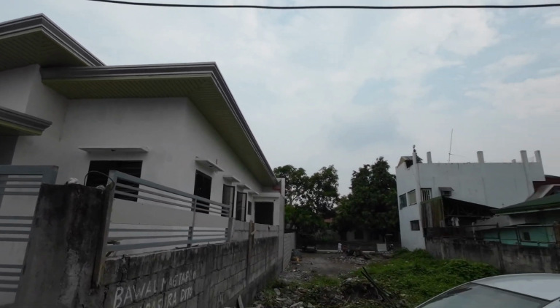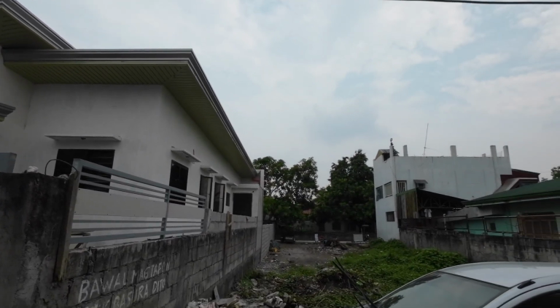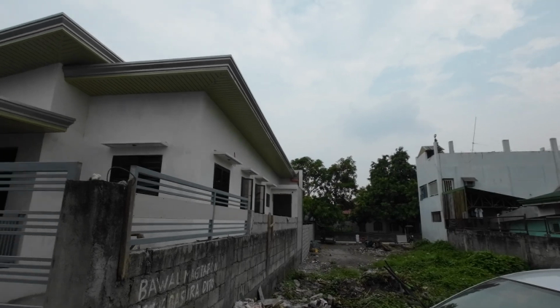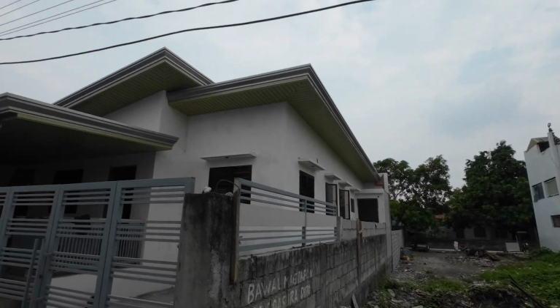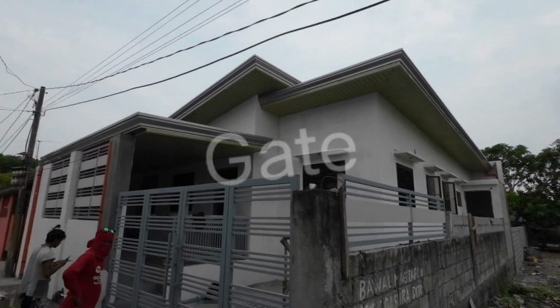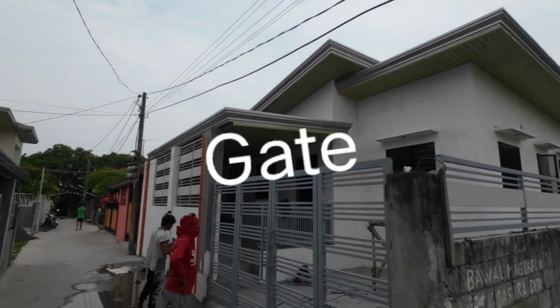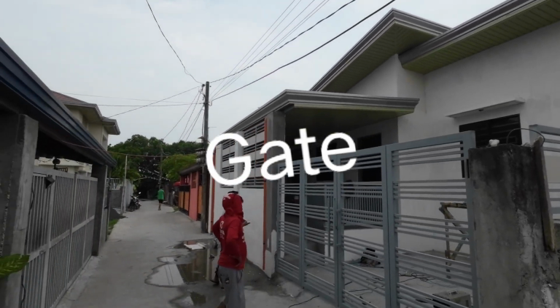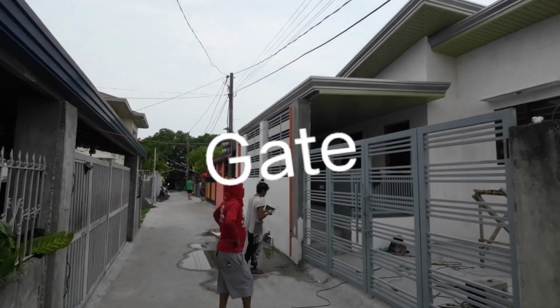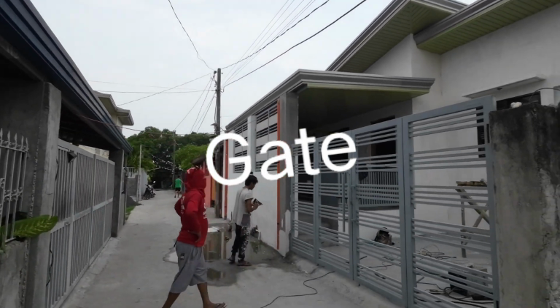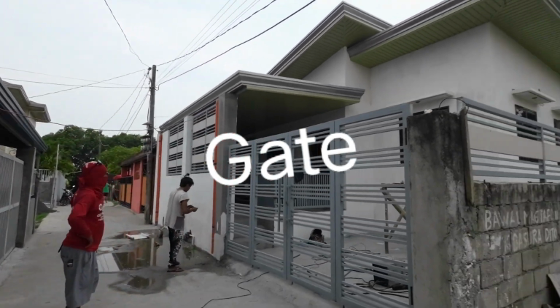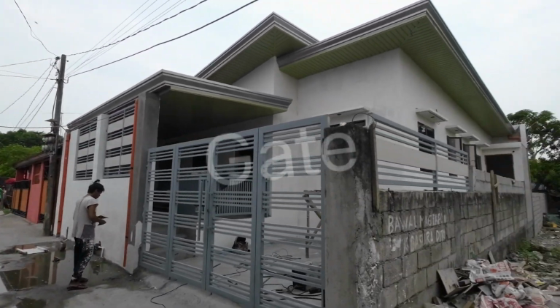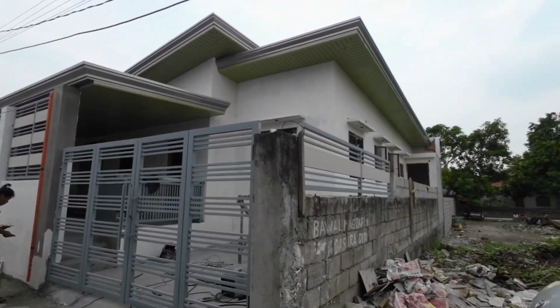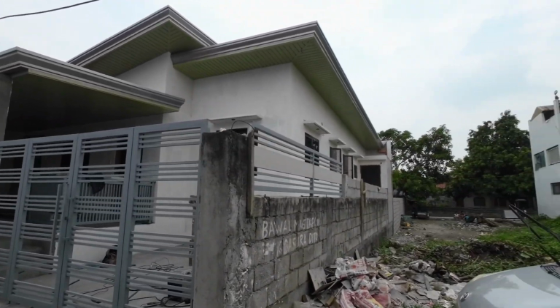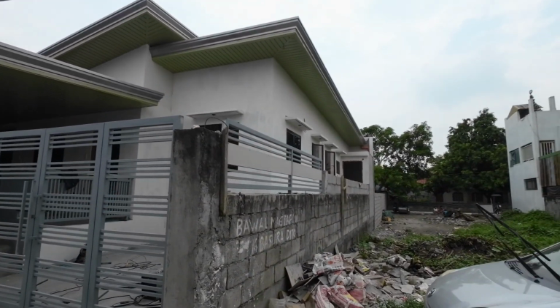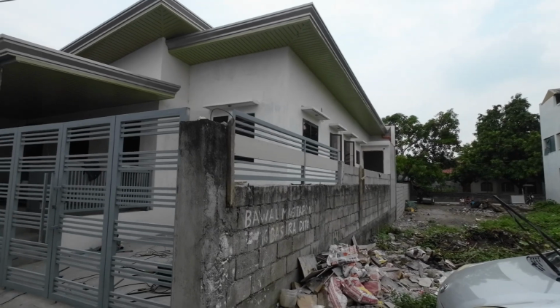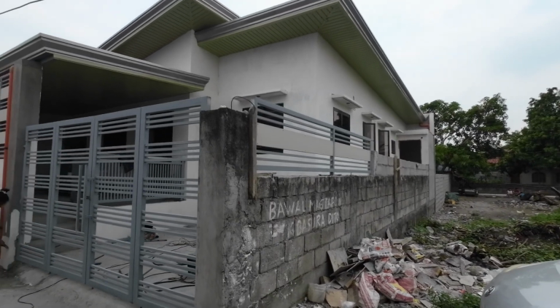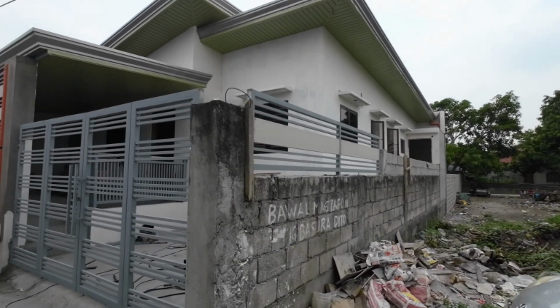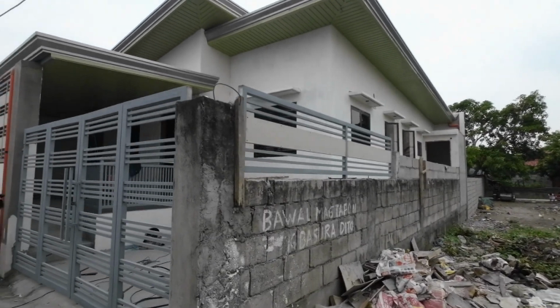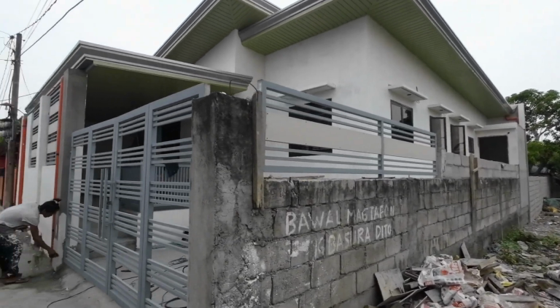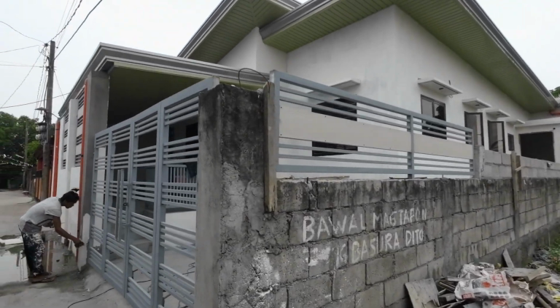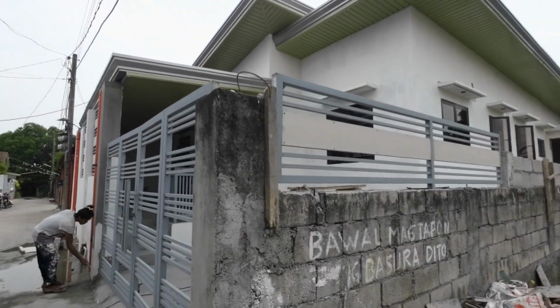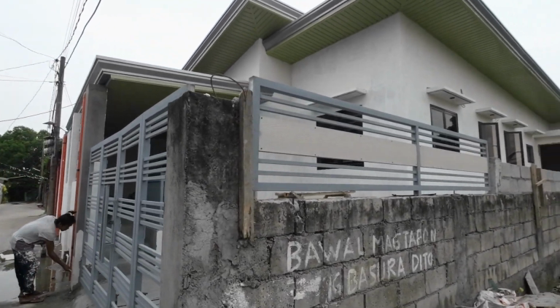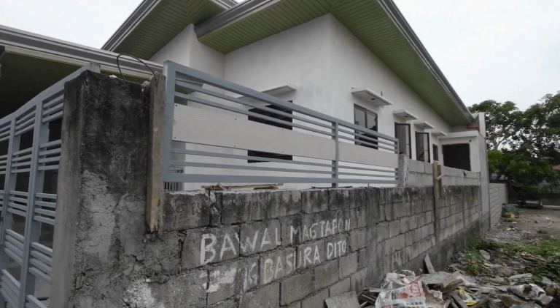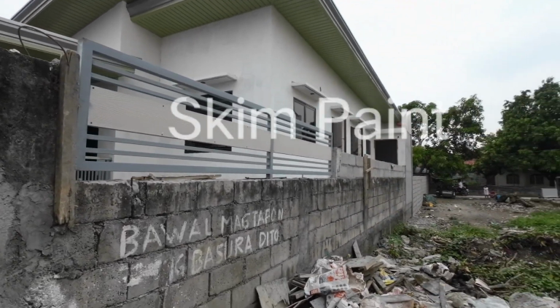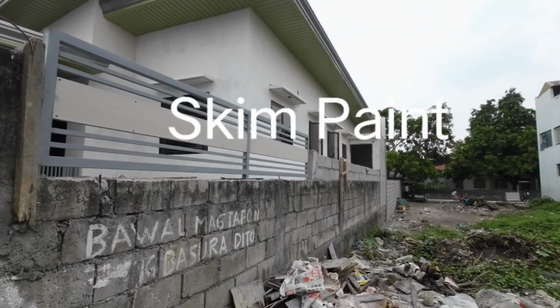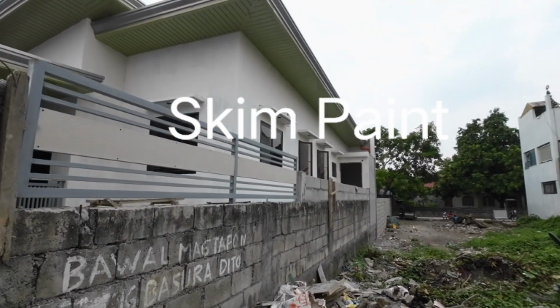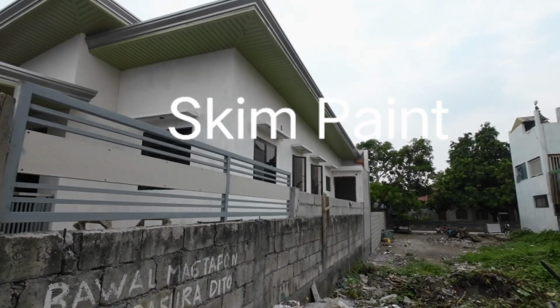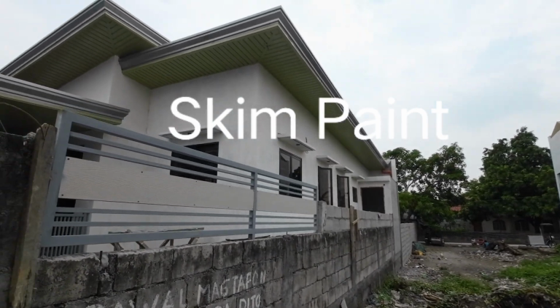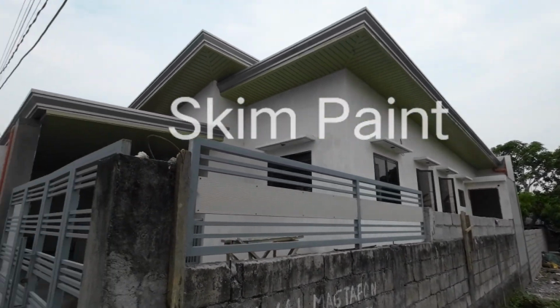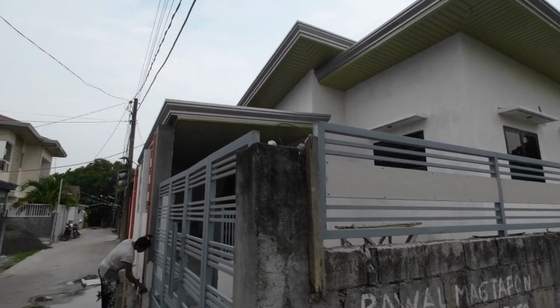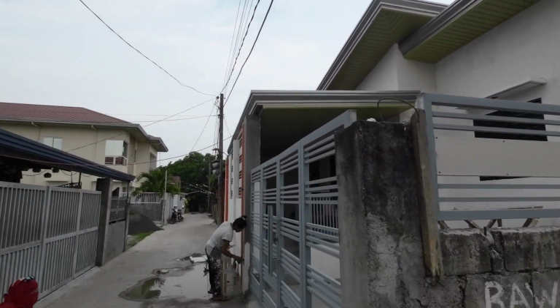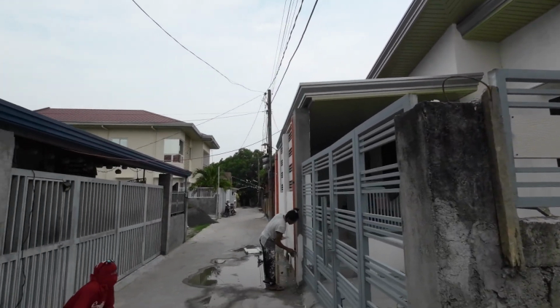Oh, look how nice — yellow and gray. And they got some of the fence, another fence piece here too. A lot done.